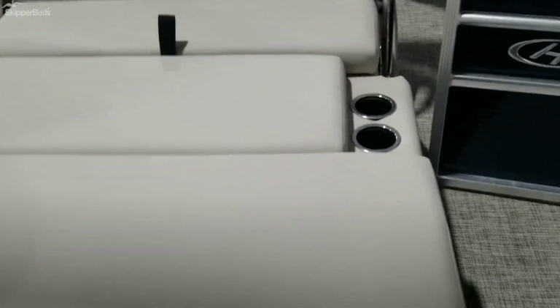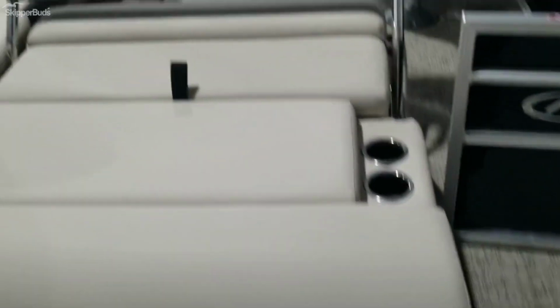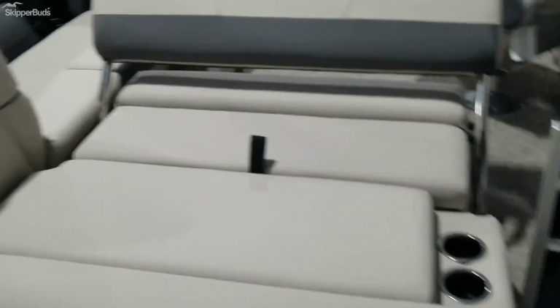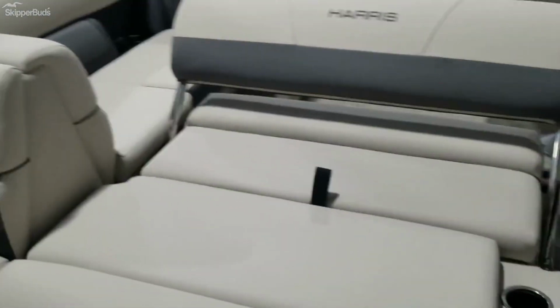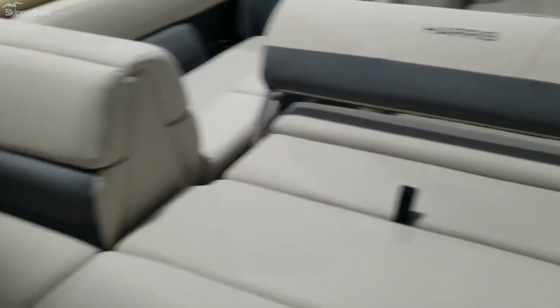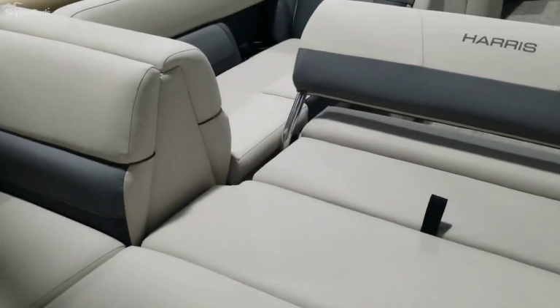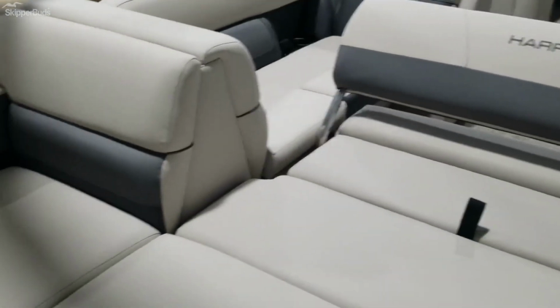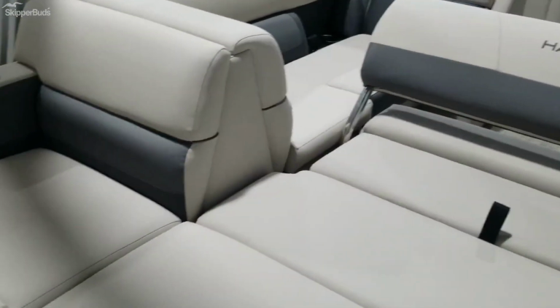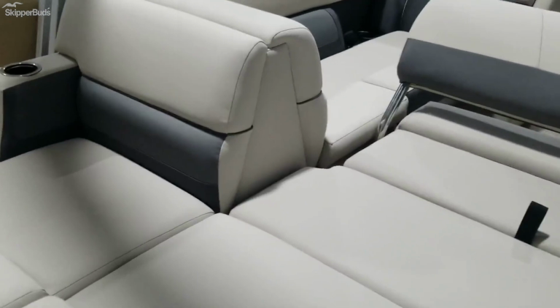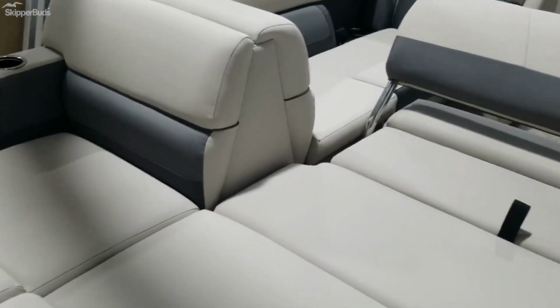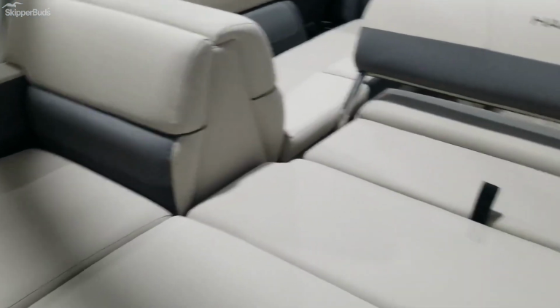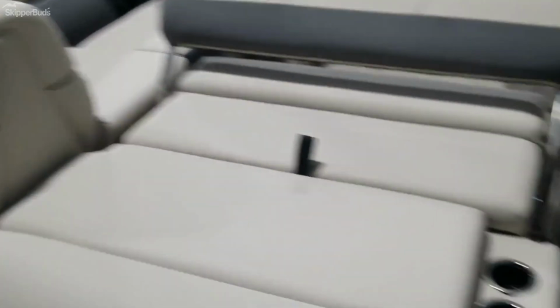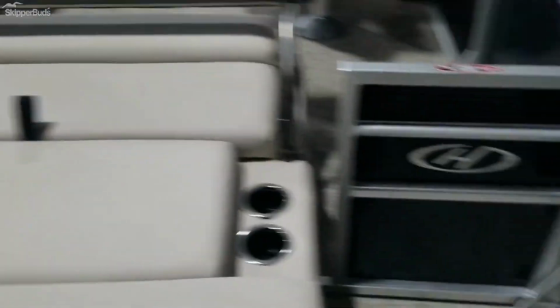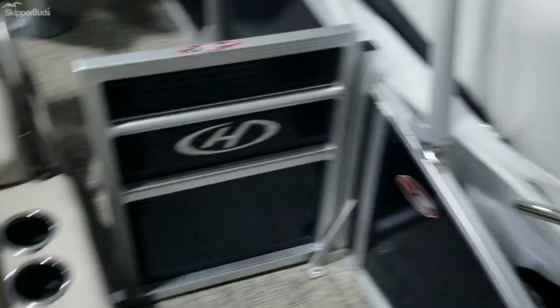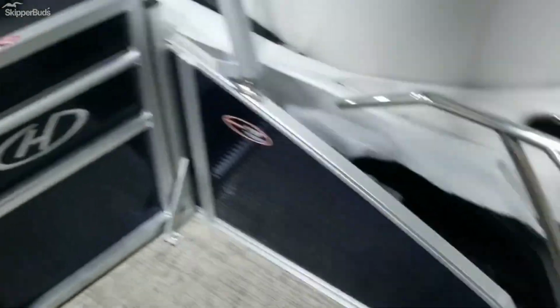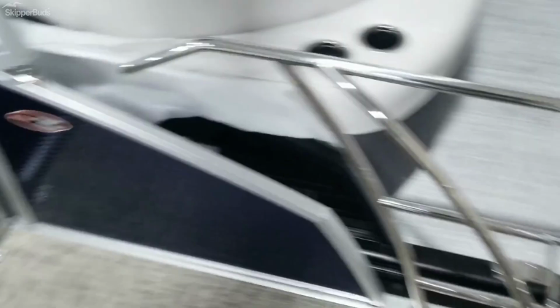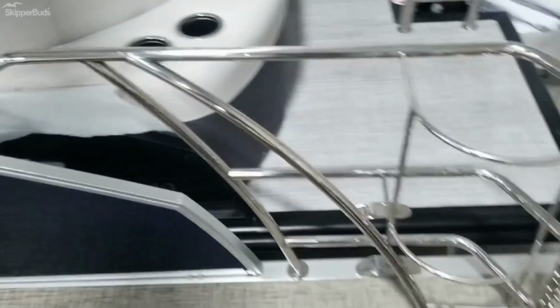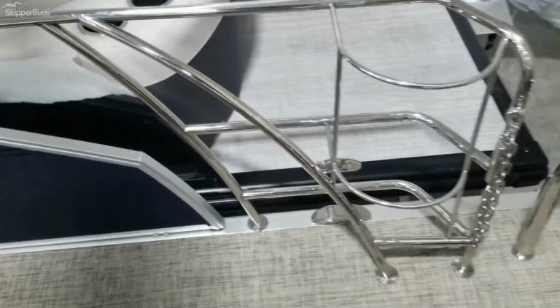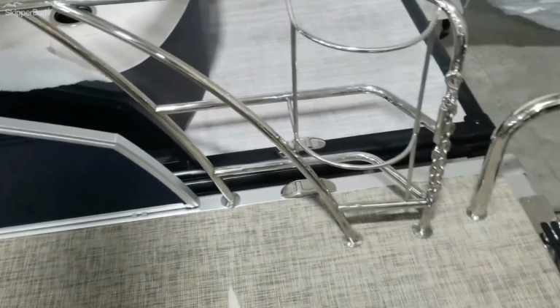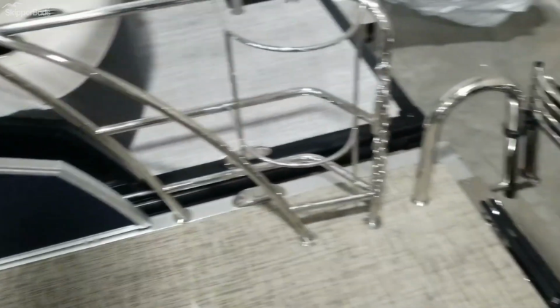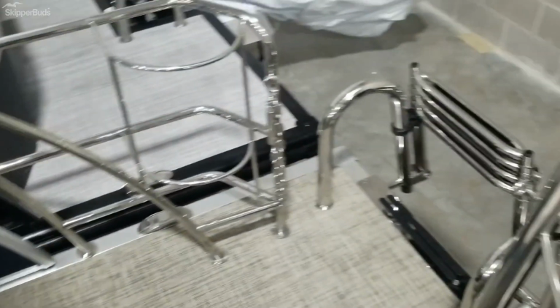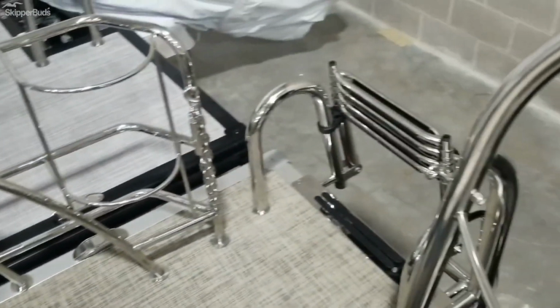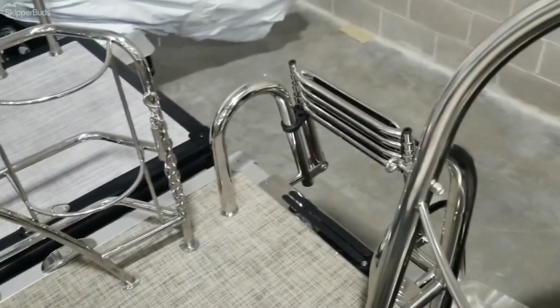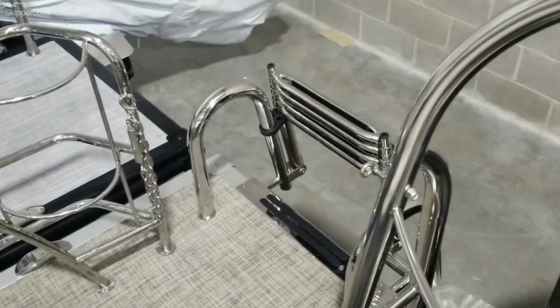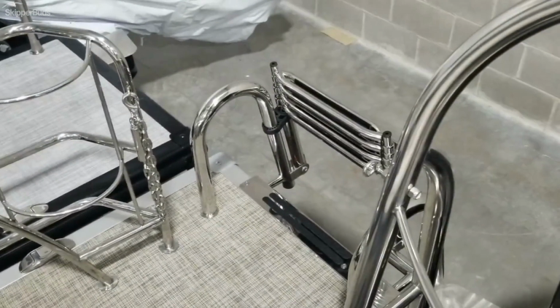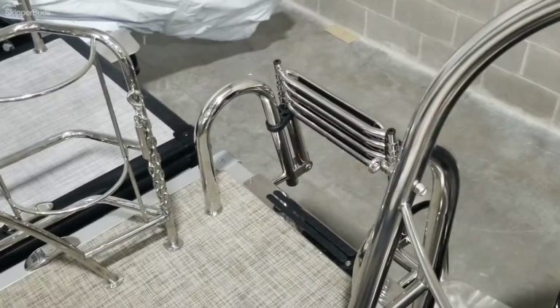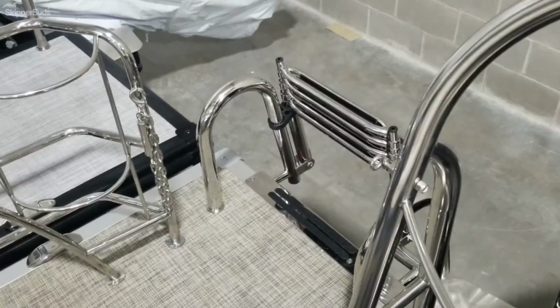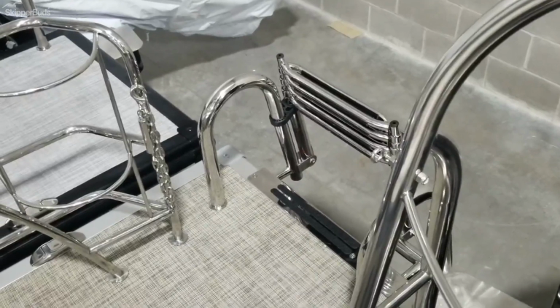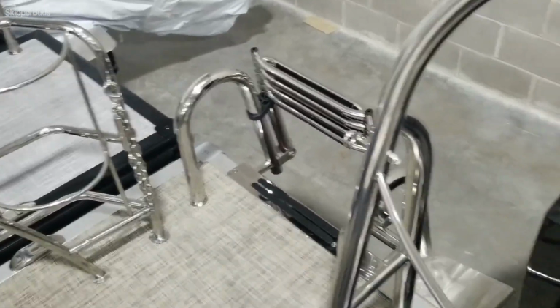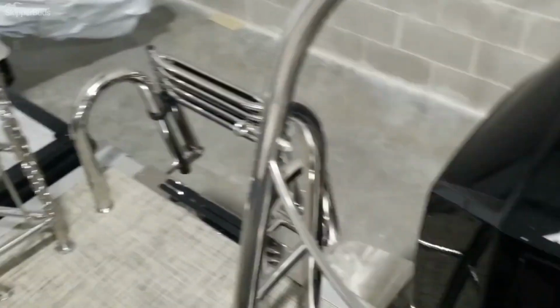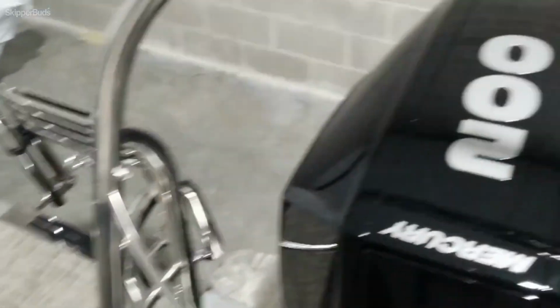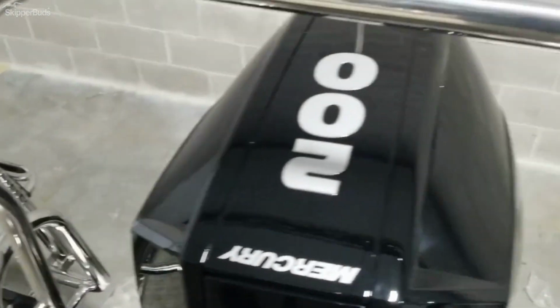There are cup holders, a cell phone charger, fender holders, and a nice wide stainless ladder.